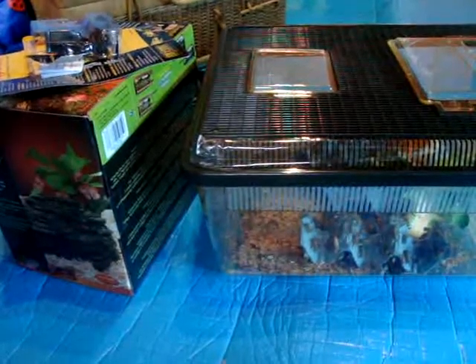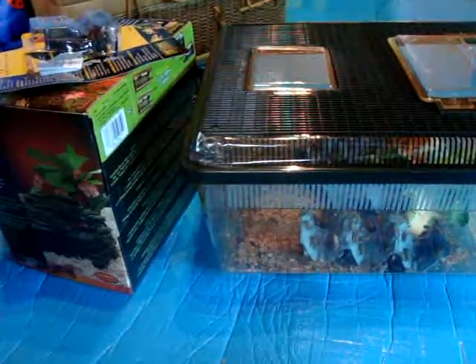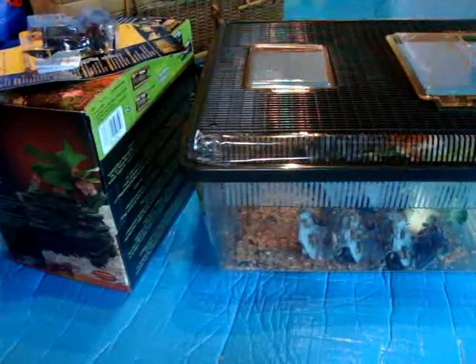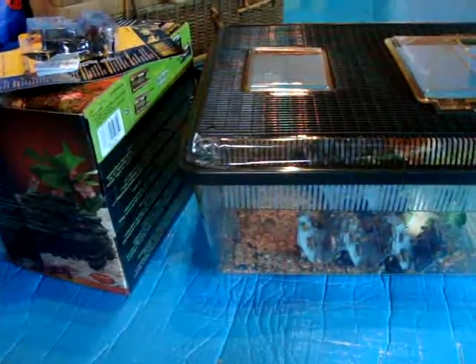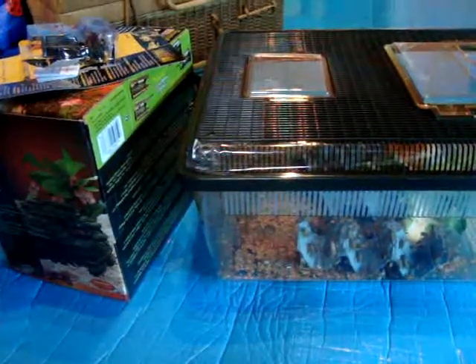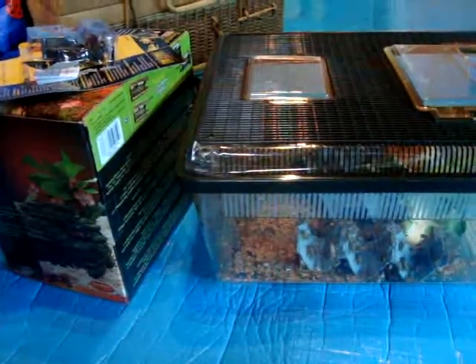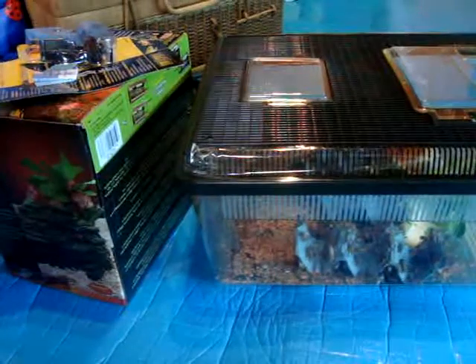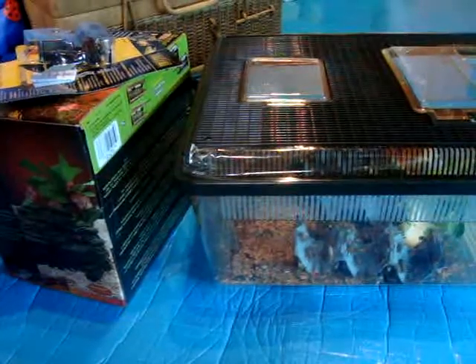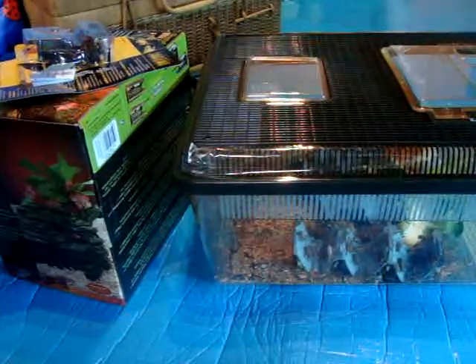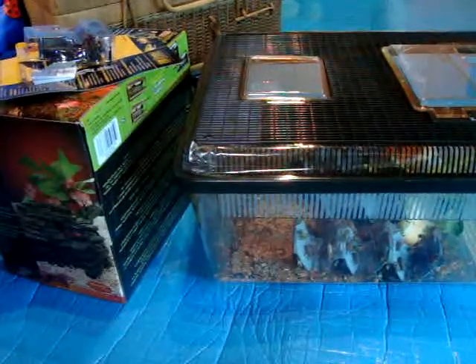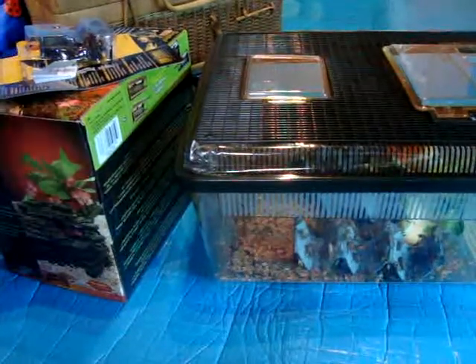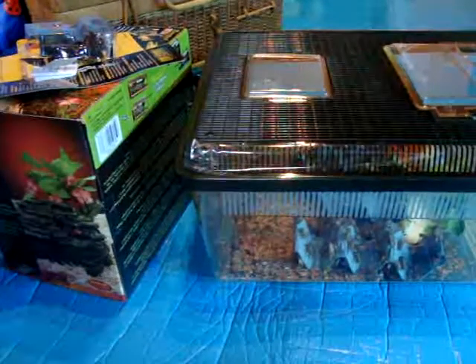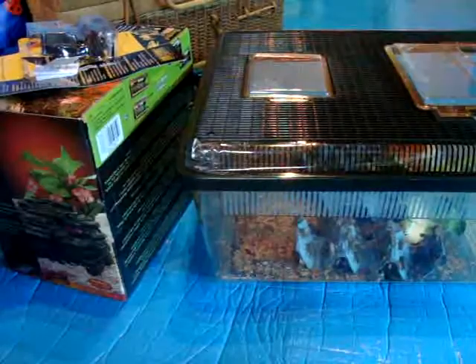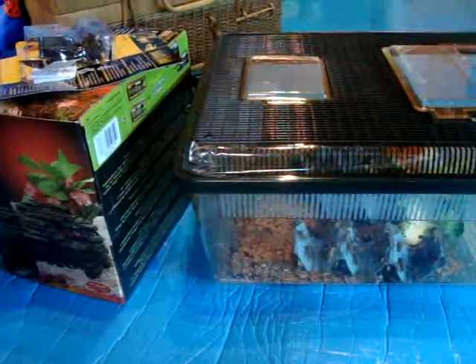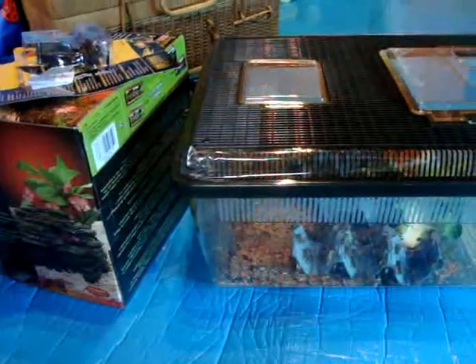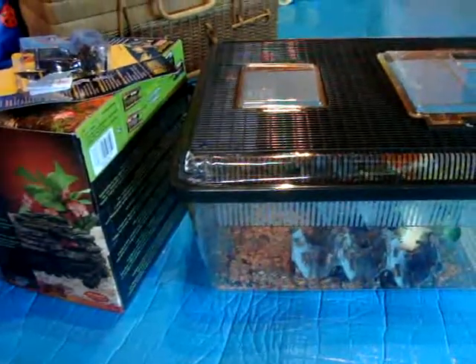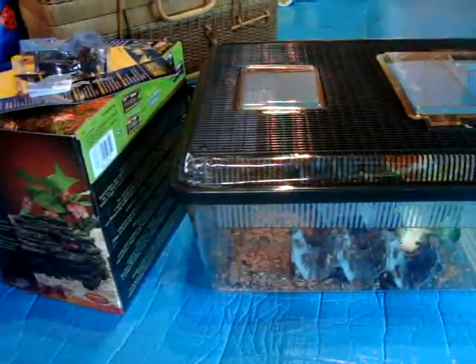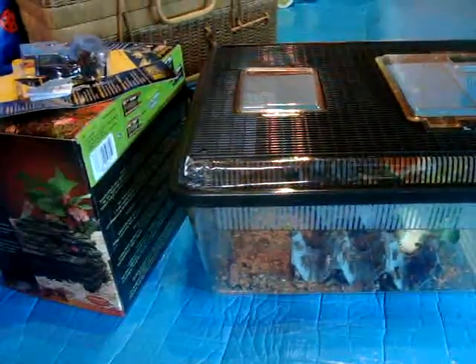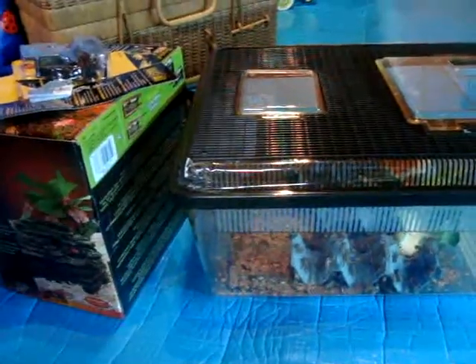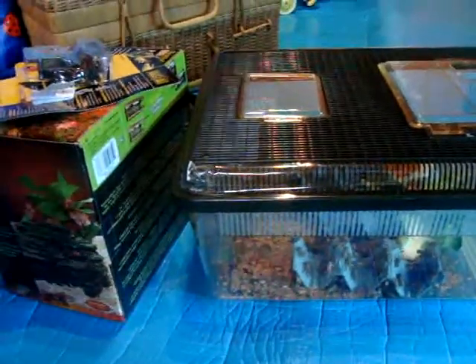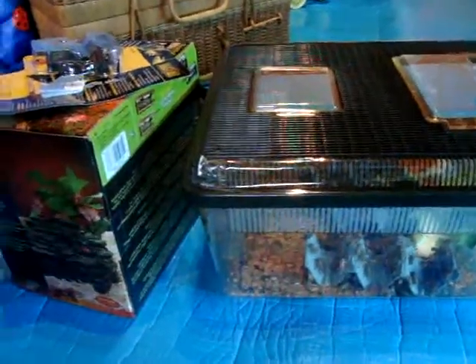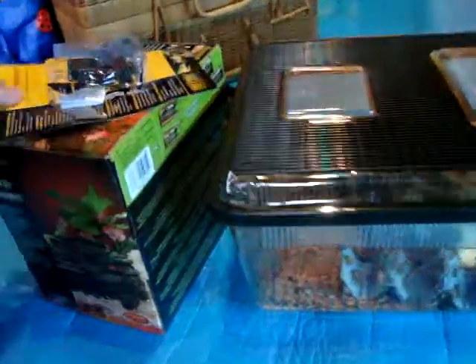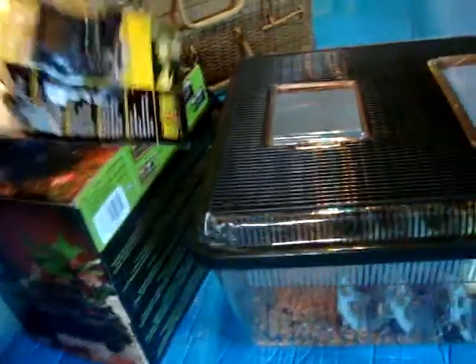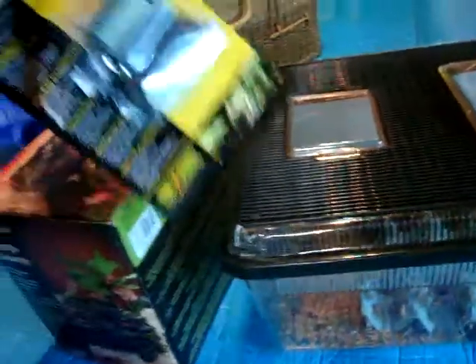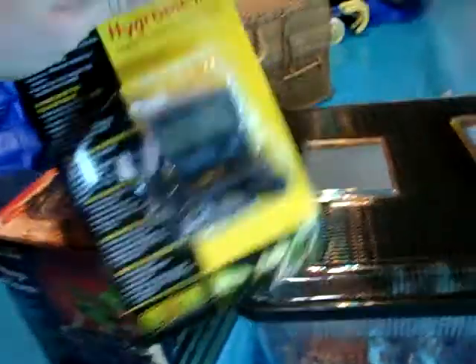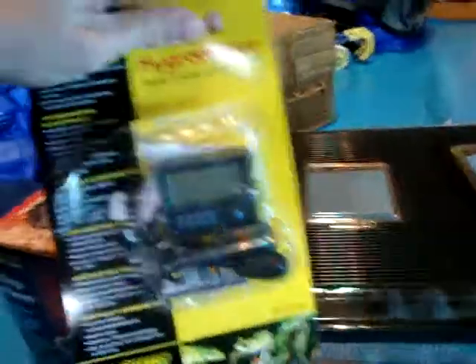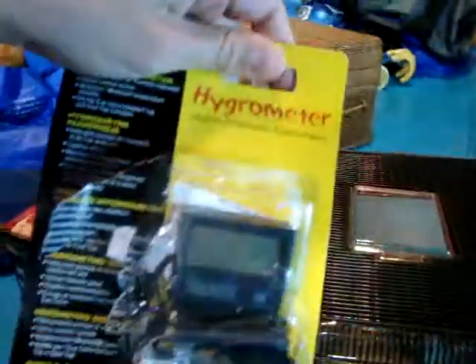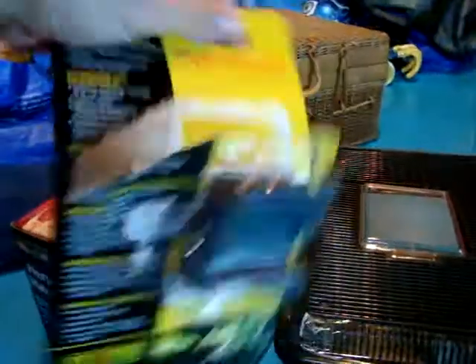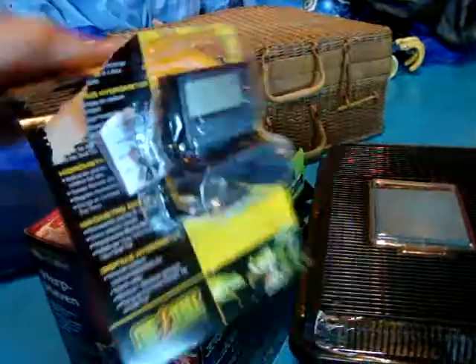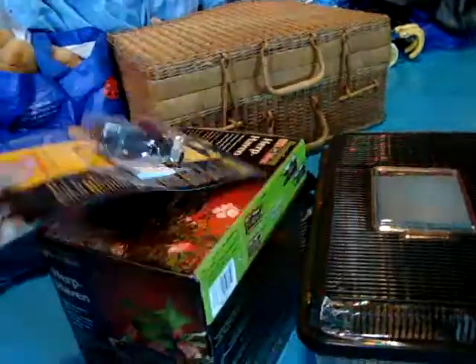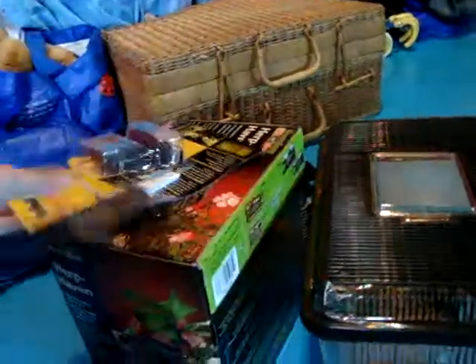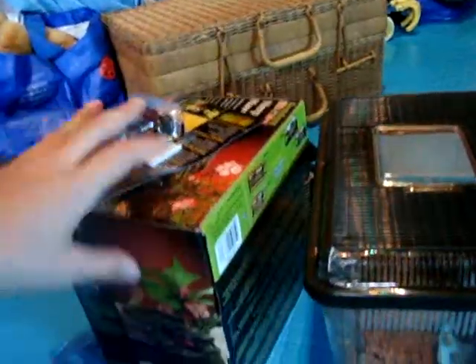Hey YouTube, this is Extreme Reptiles, and we just went and got some stuff from the pet shop, so I'm just going to show you this. First, we've got a hydrometer, look at that.